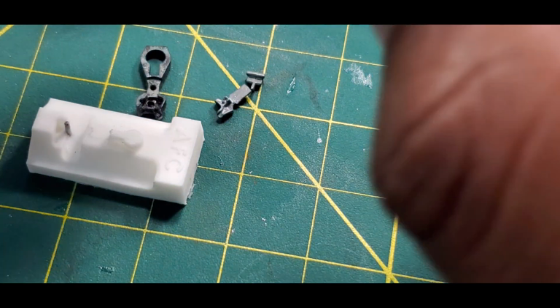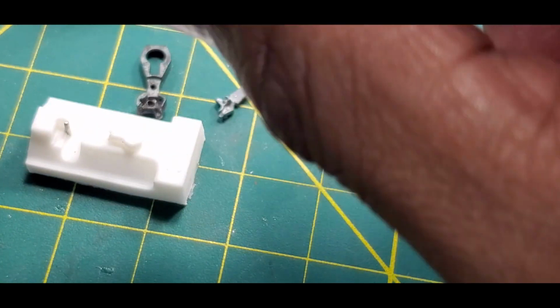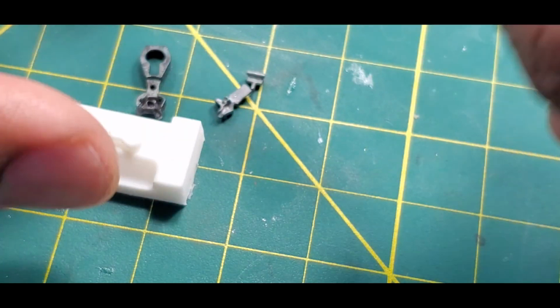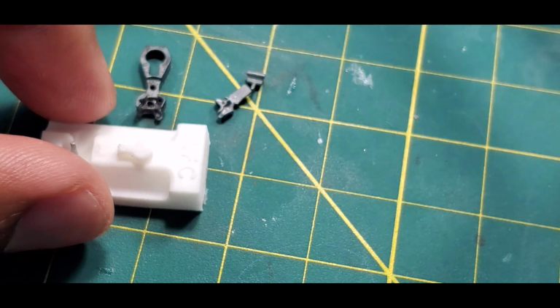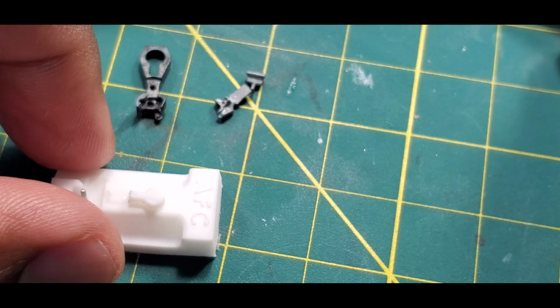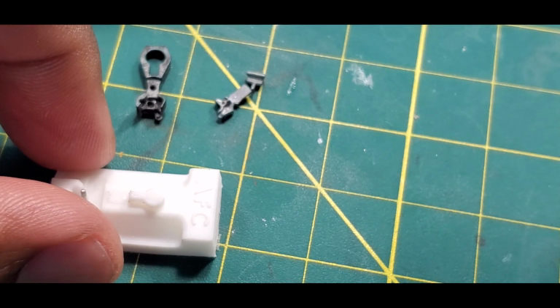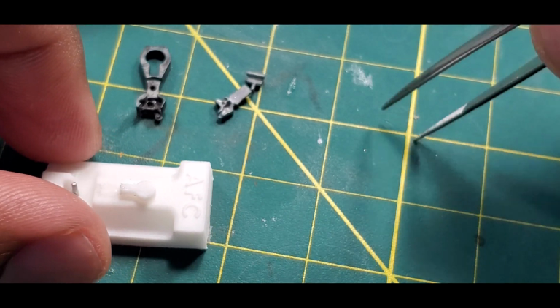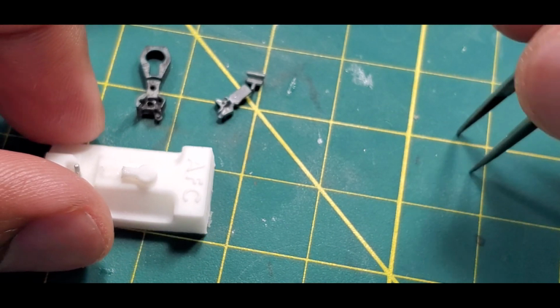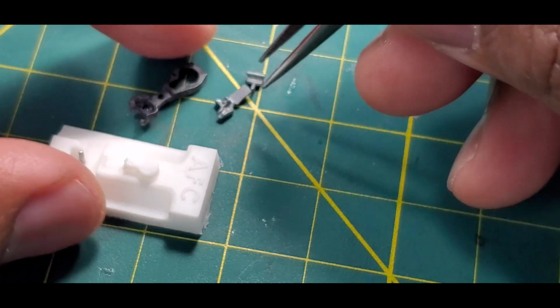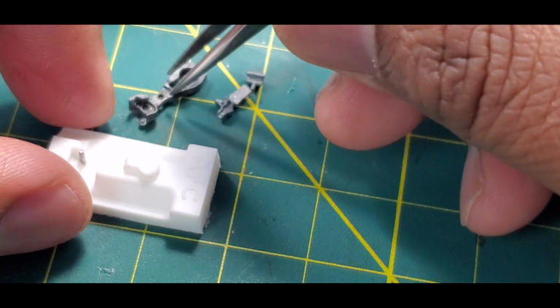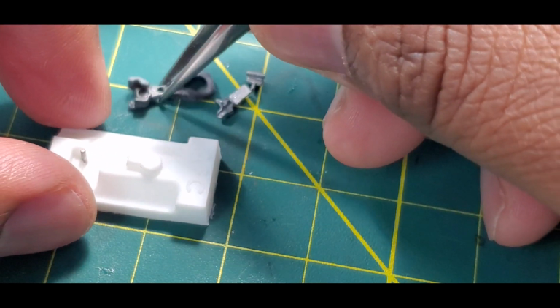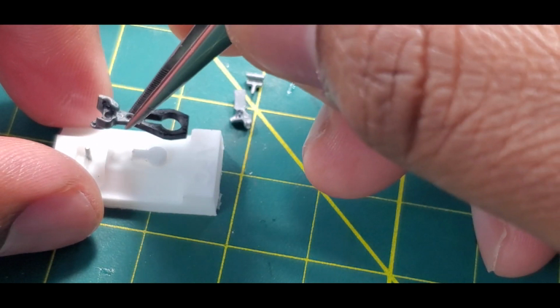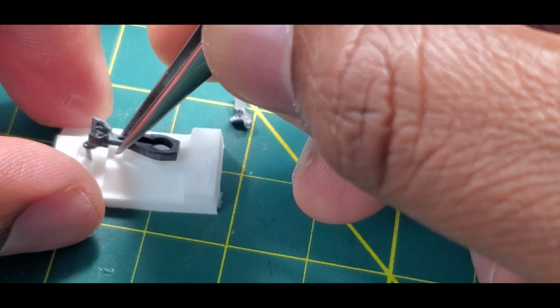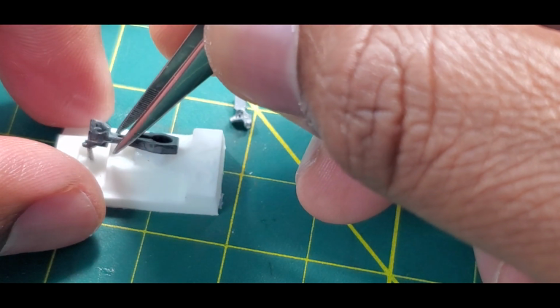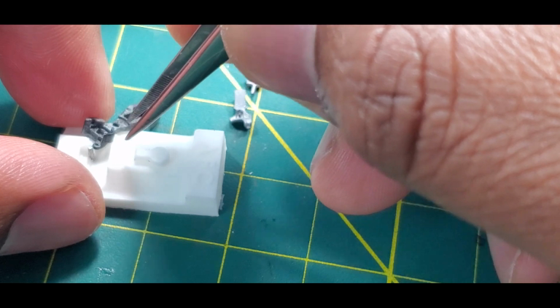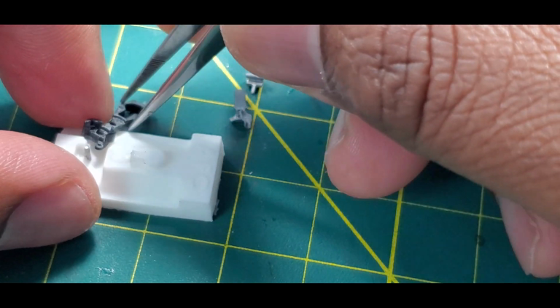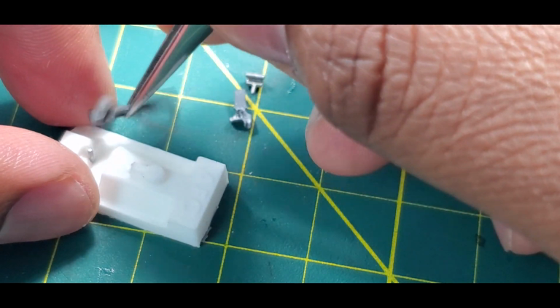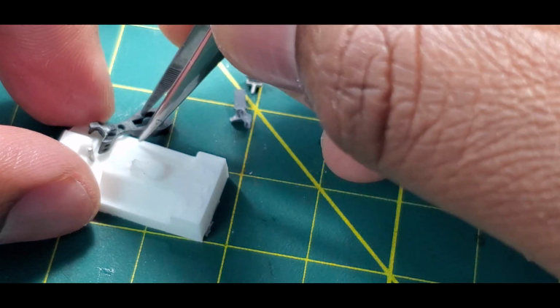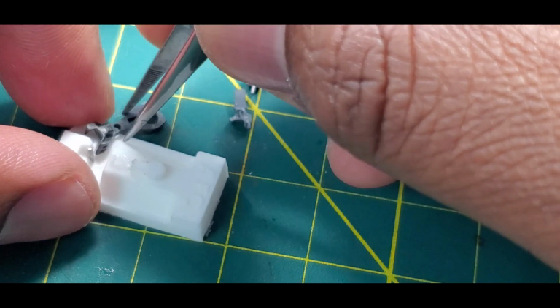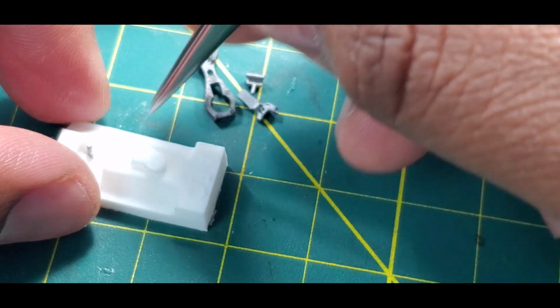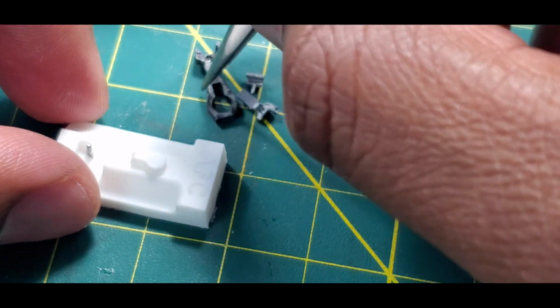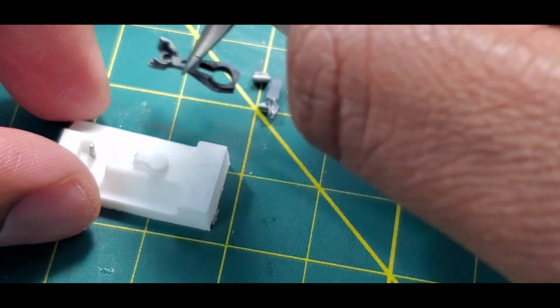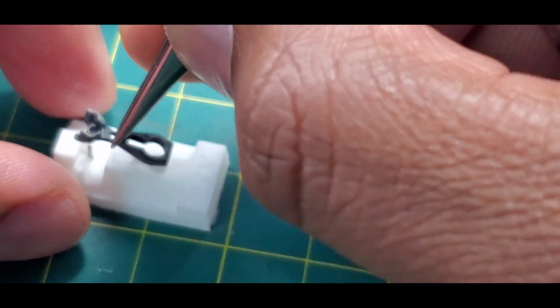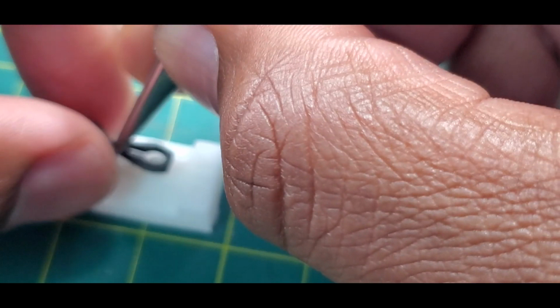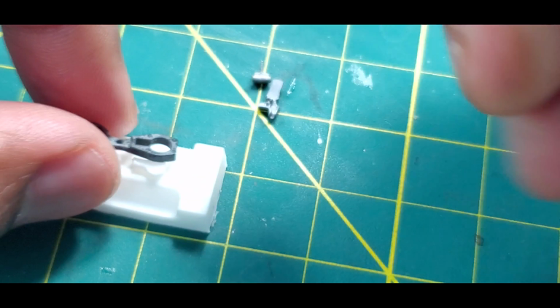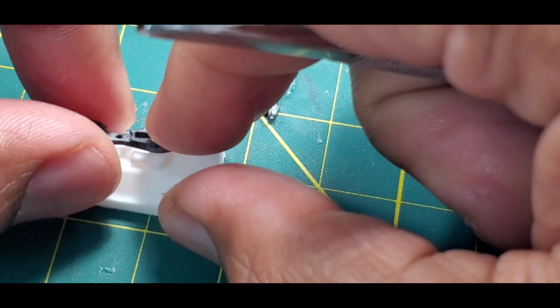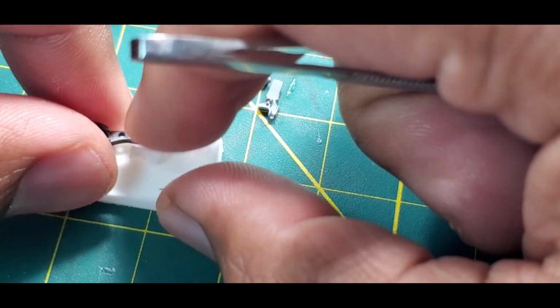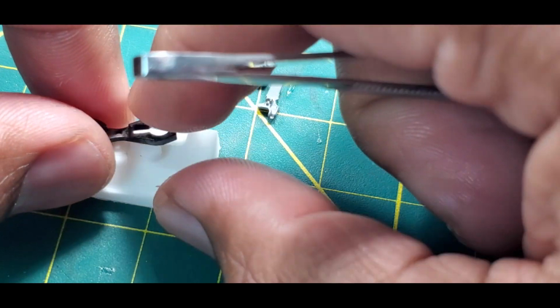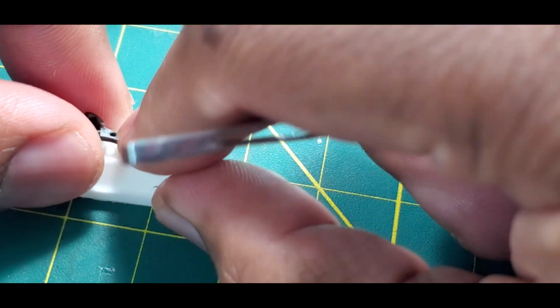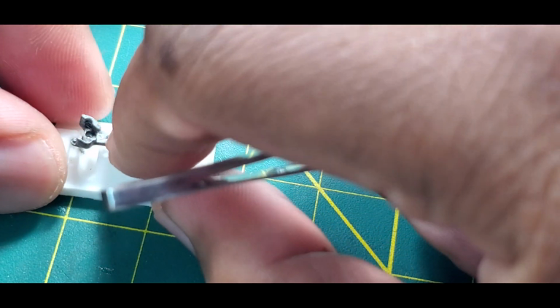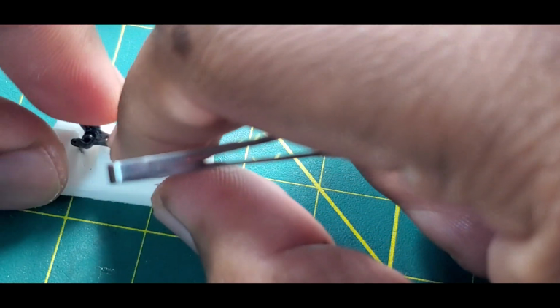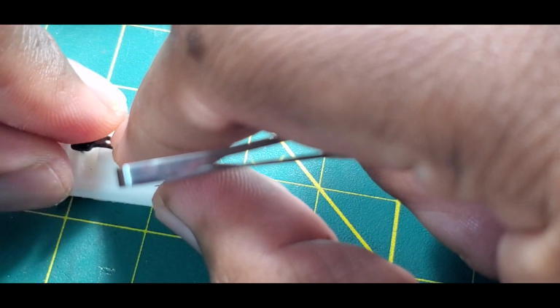So let me put one together for you using the jig, which is a very helpful tool. I think it's running about $8 — it's definitely worth the investment if you are planning to go with these couplers.